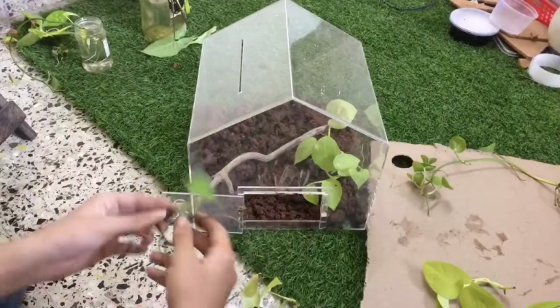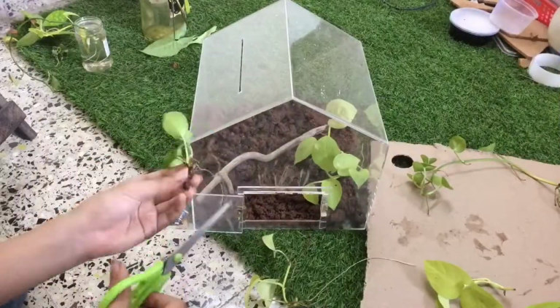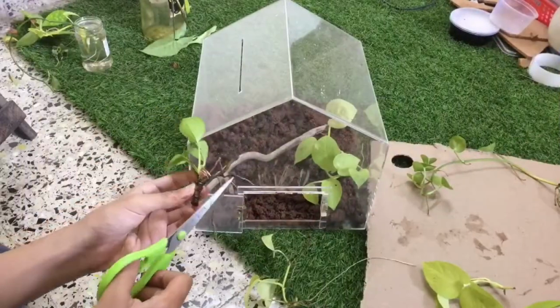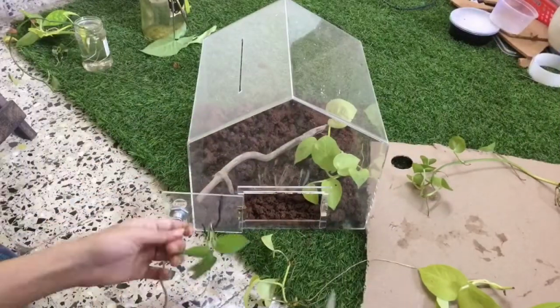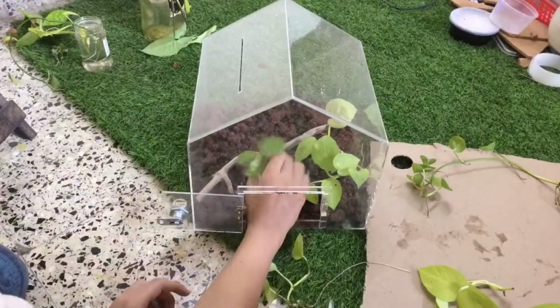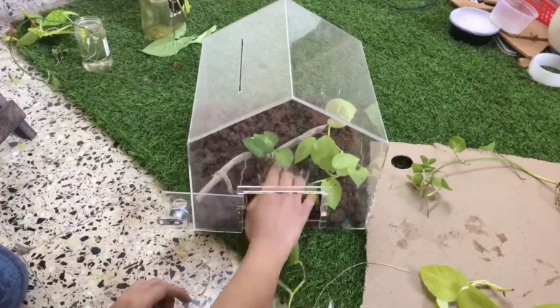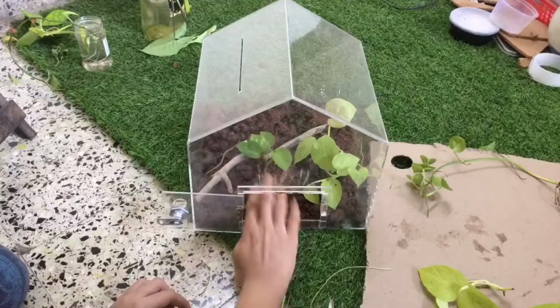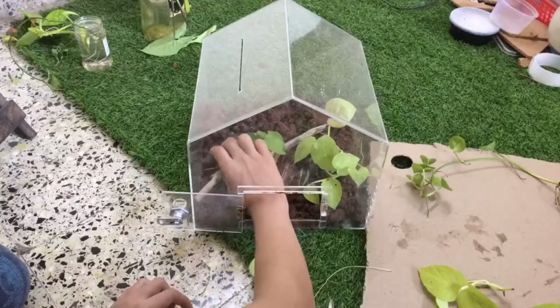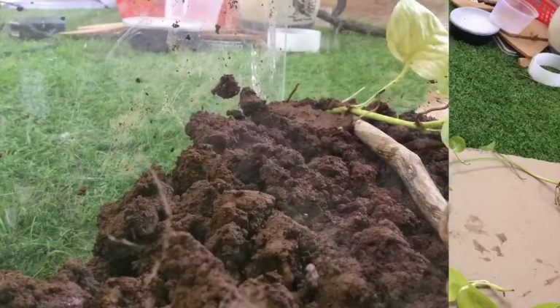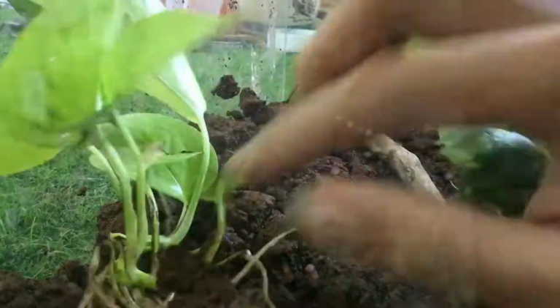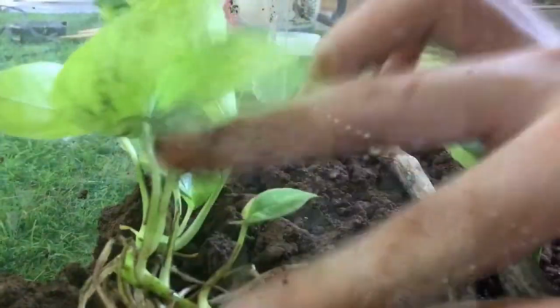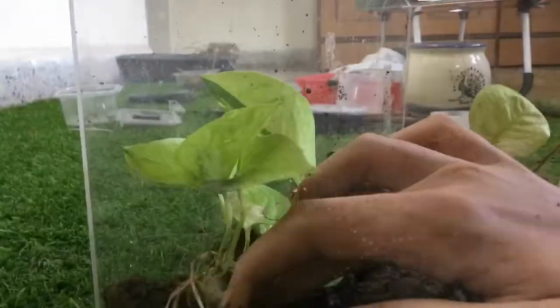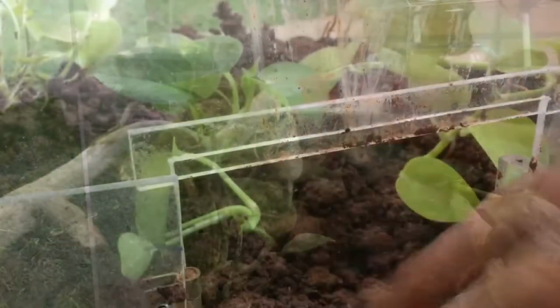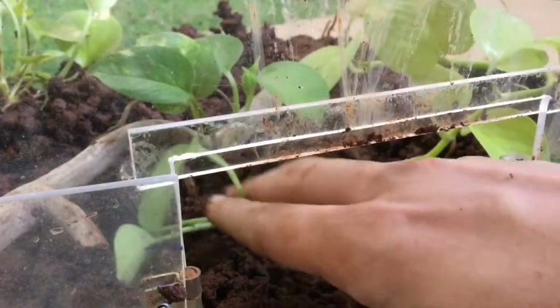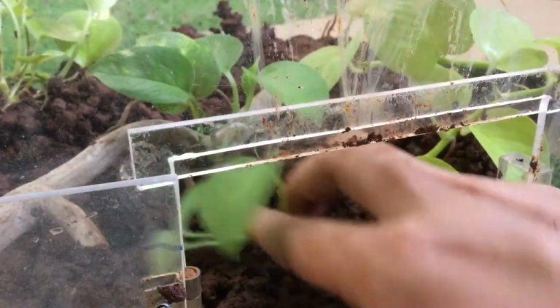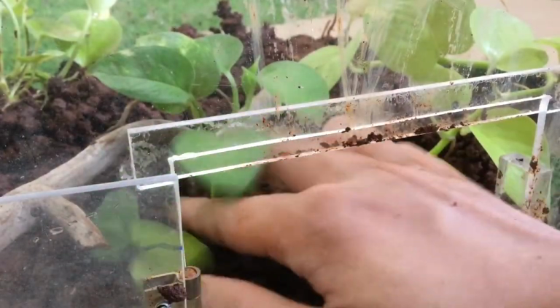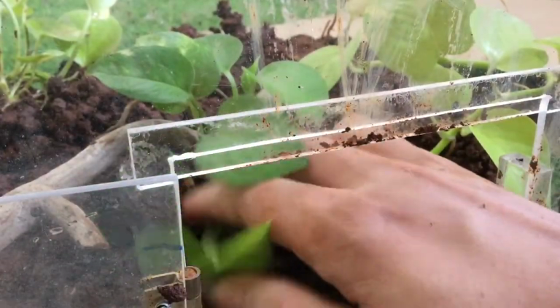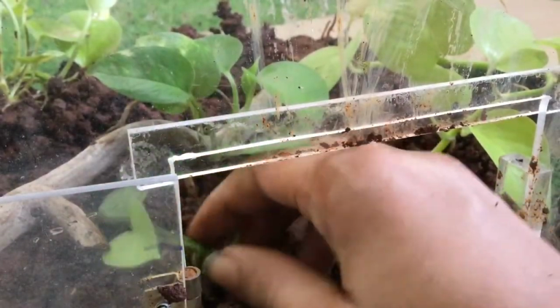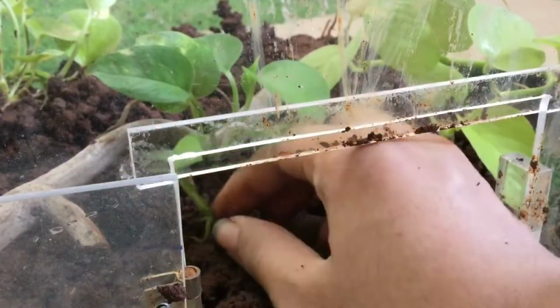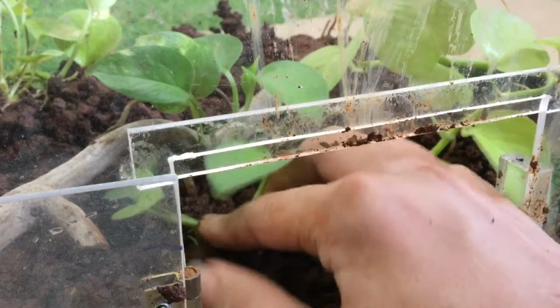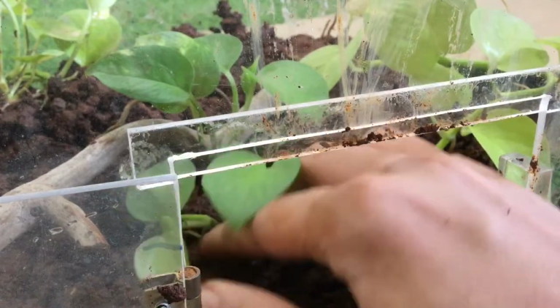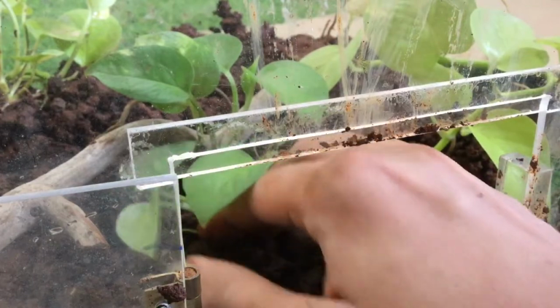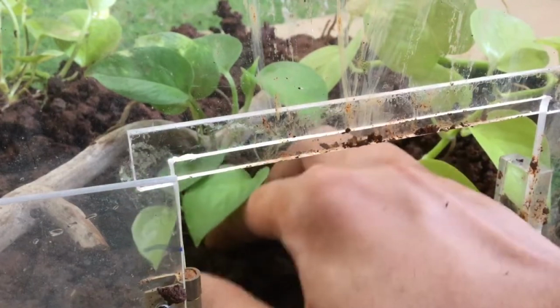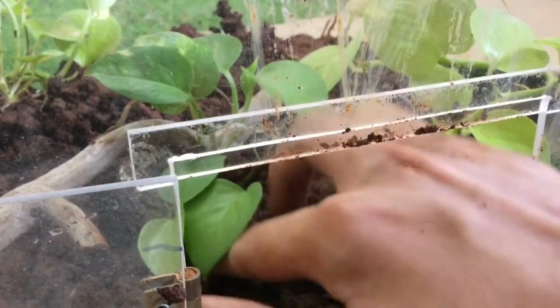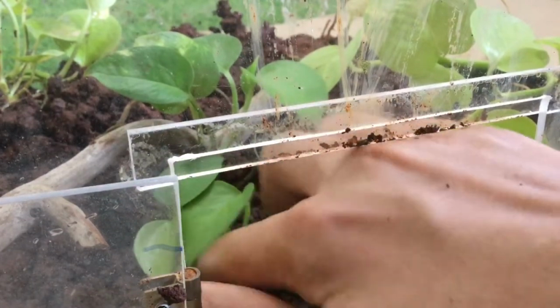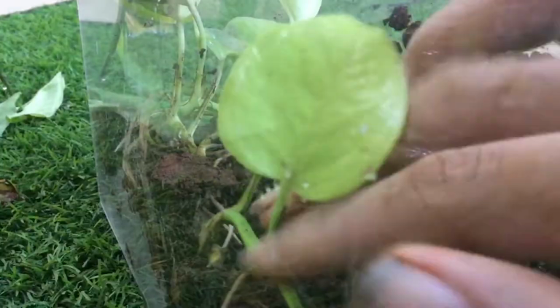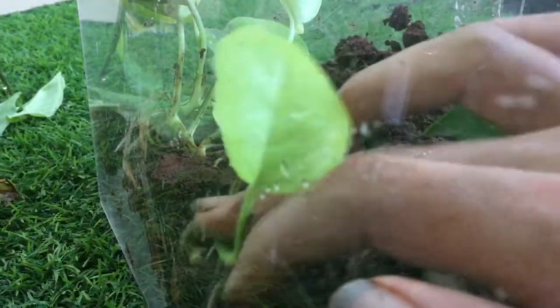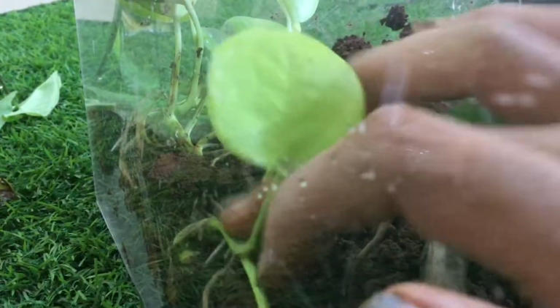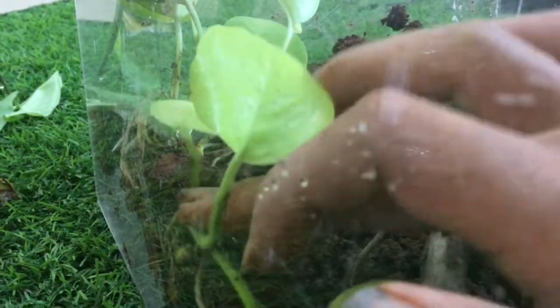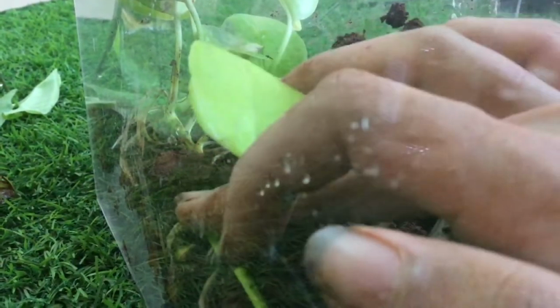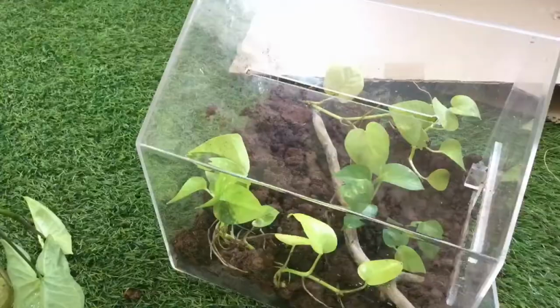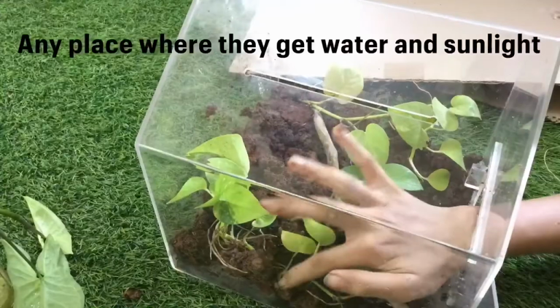I trimmed their roots first because they were too big. Here's an interesting fact about money plants — you can keep on cutting them into small pieces, given that they have roots, and you can propagate them anywhere.